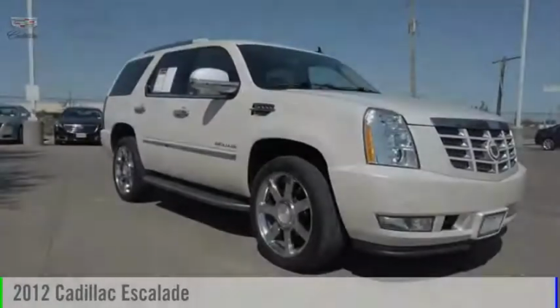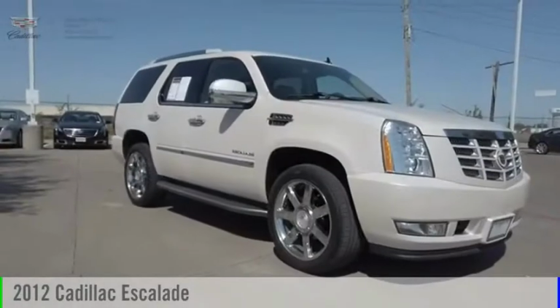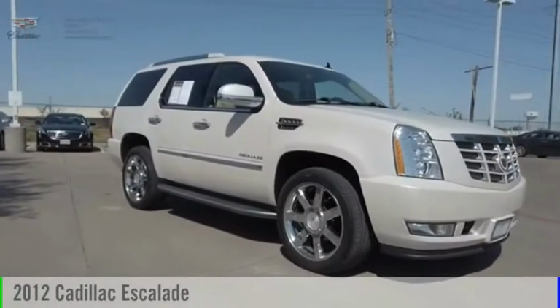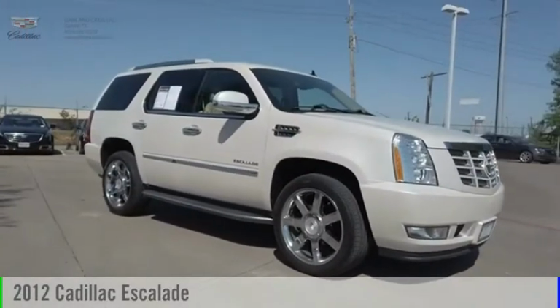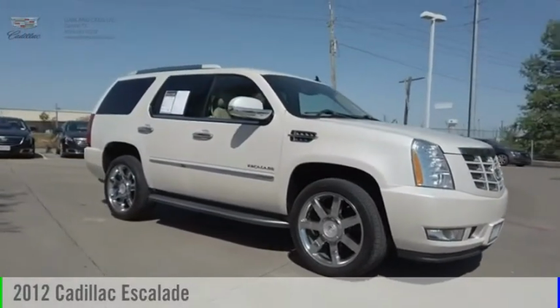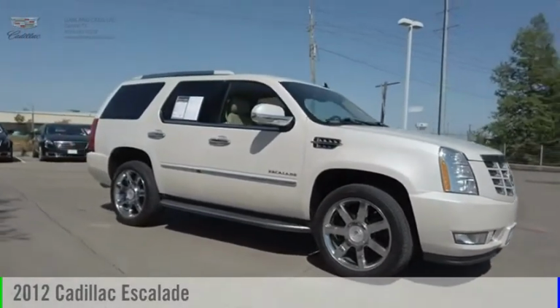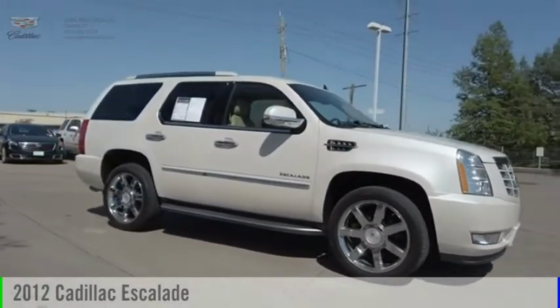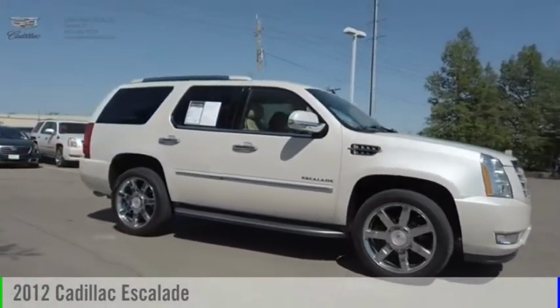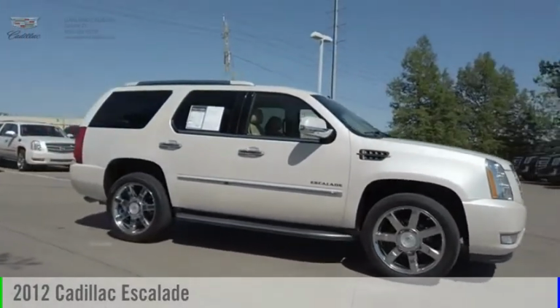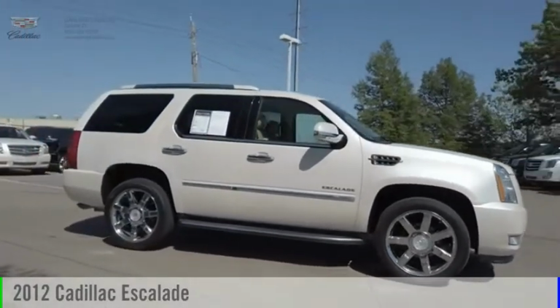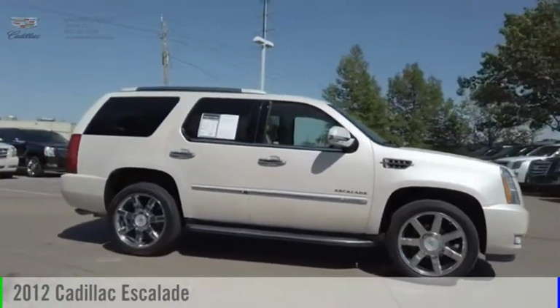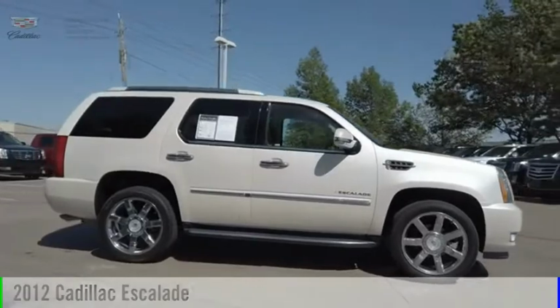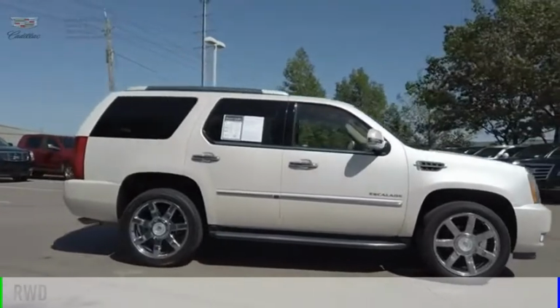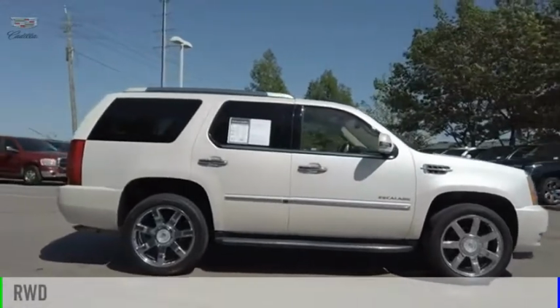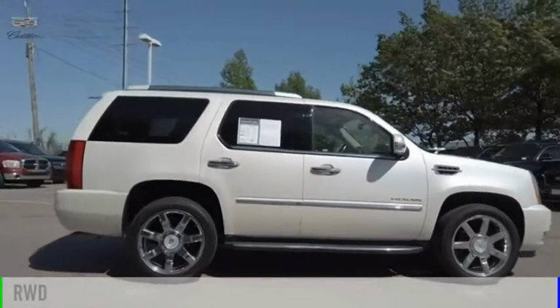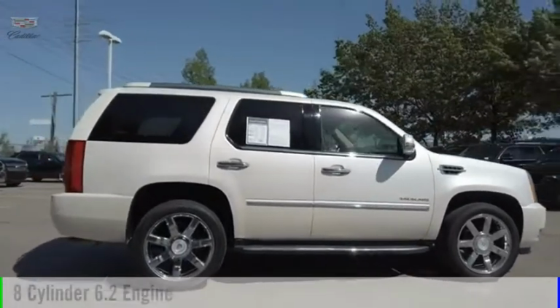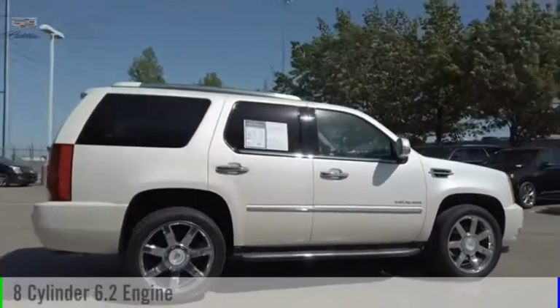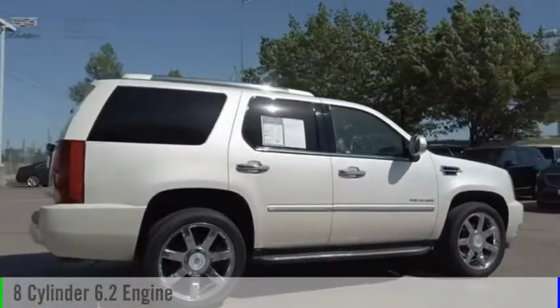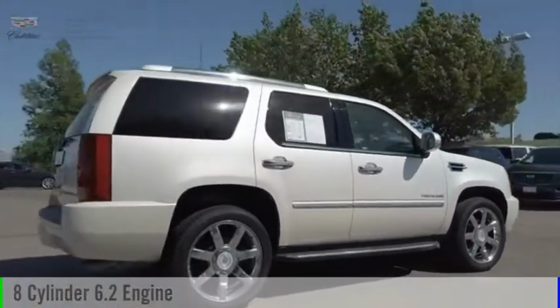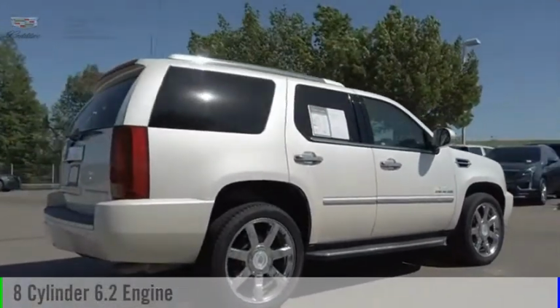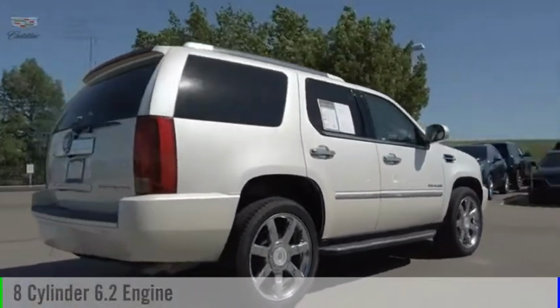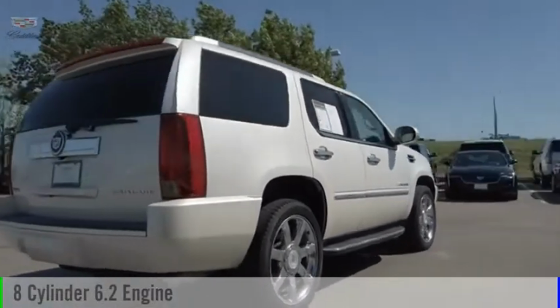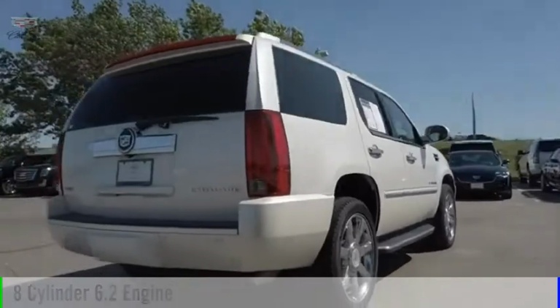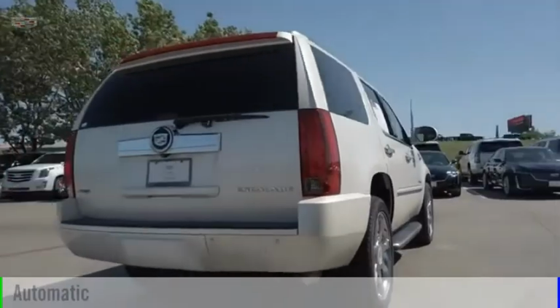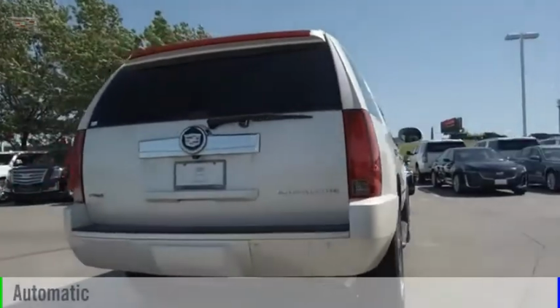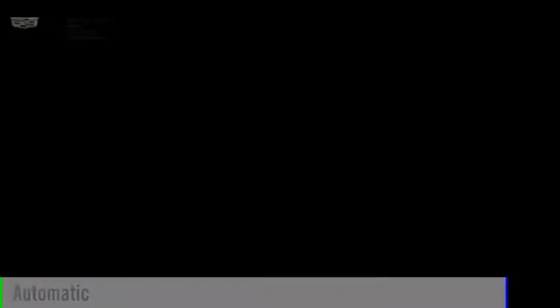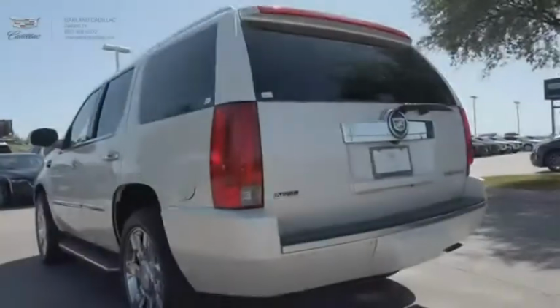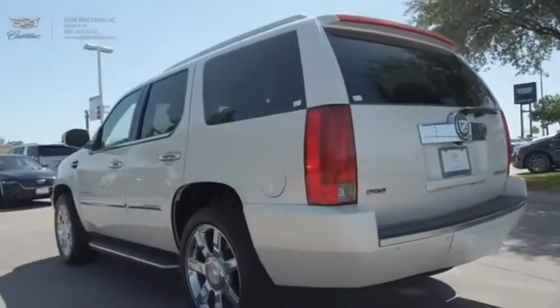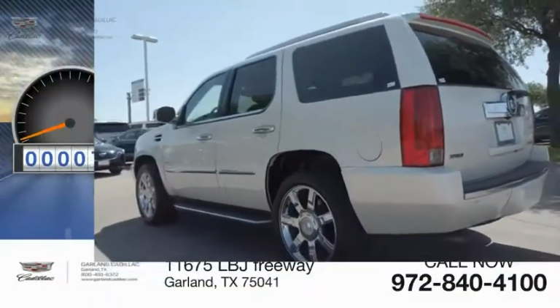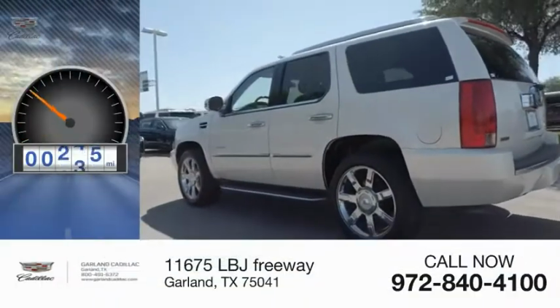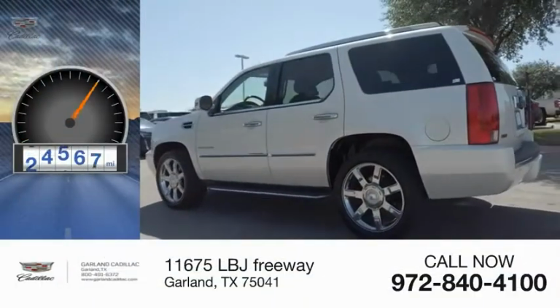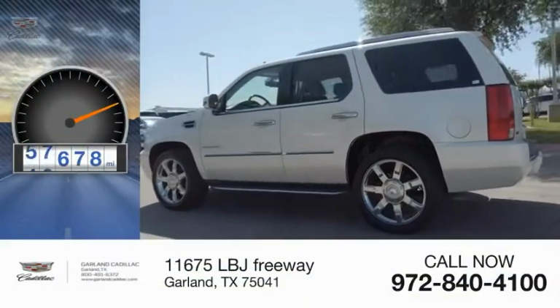Make a great choice today with a 2012 Escalade. This vehicle is powered by a rear-wheel drive, 8-cylinder, 6.2-liter engine, and comes with an automatic transmission. This vehicle has less than 60,000 miles.